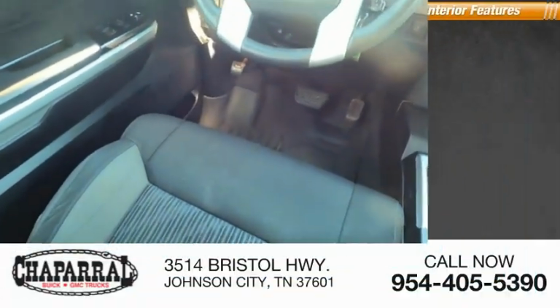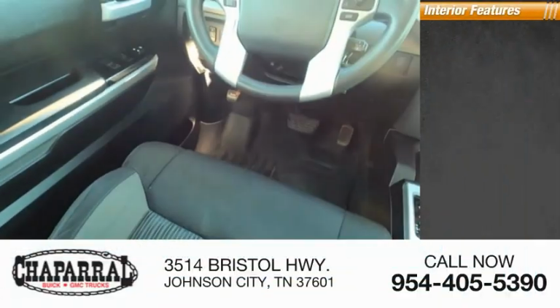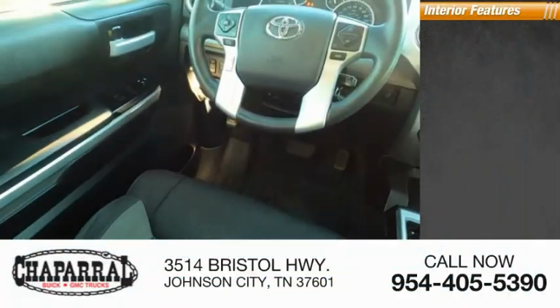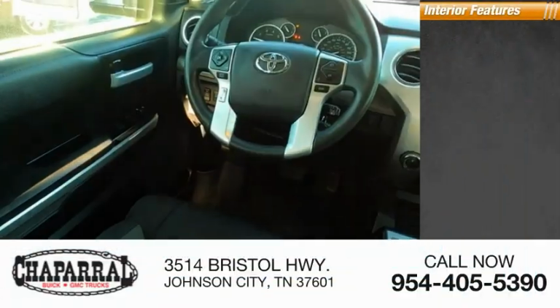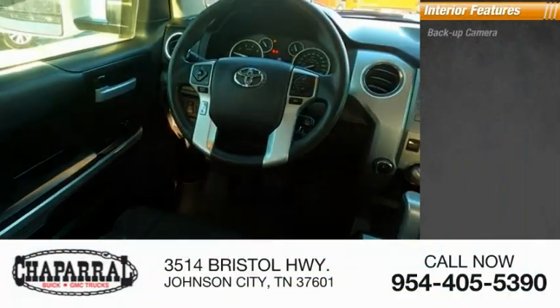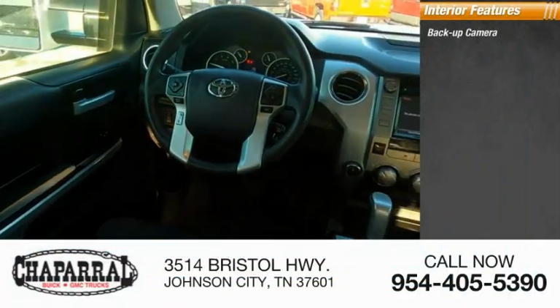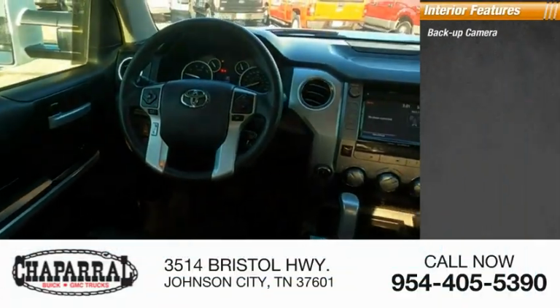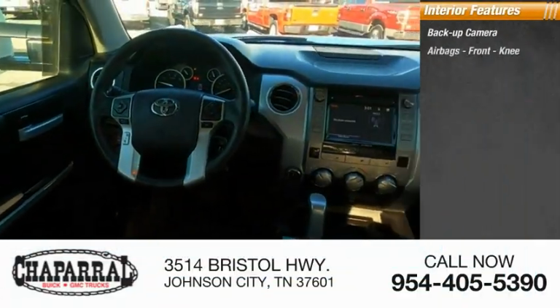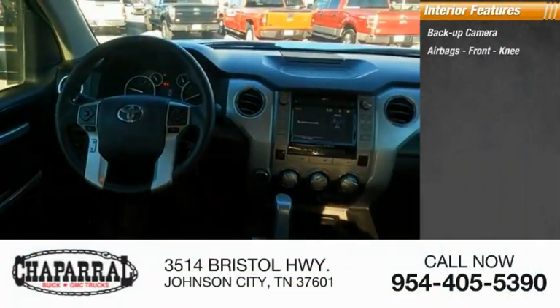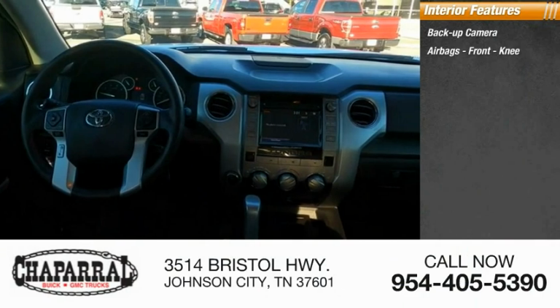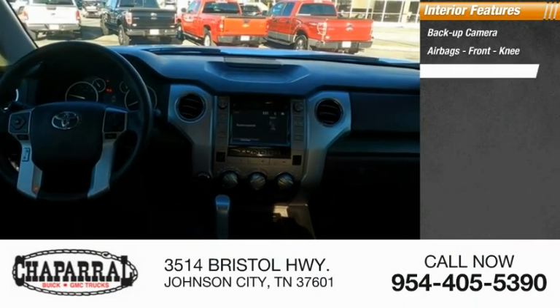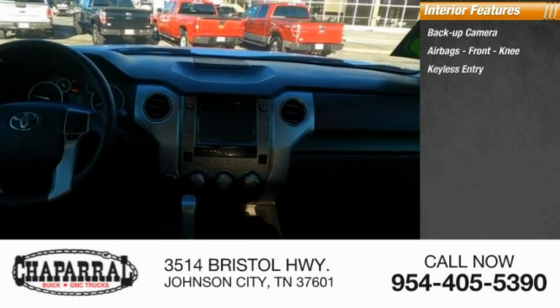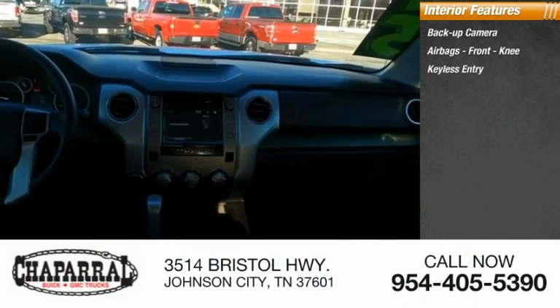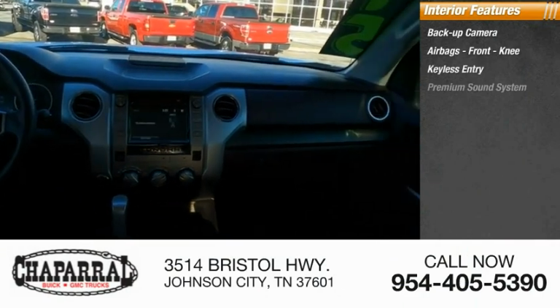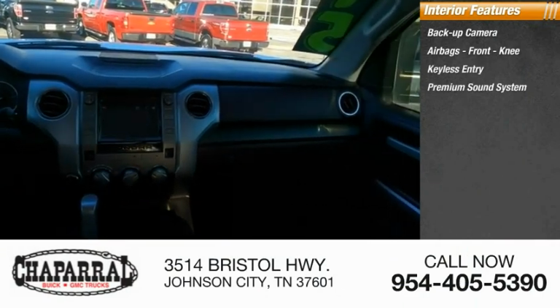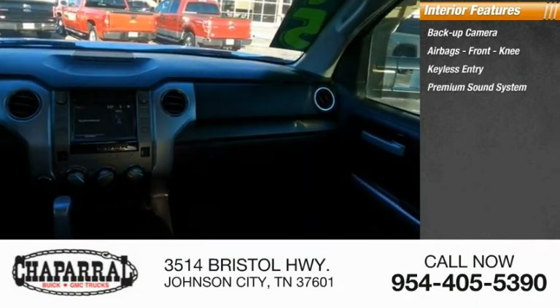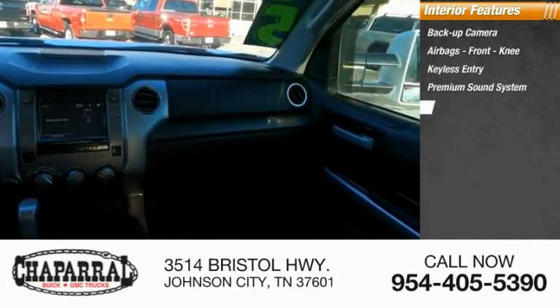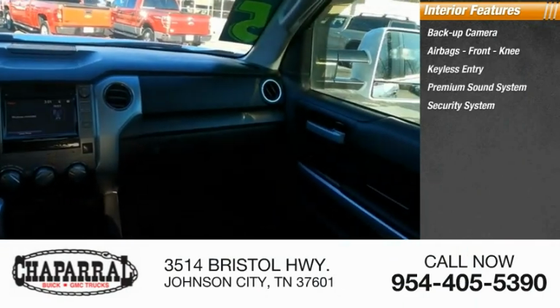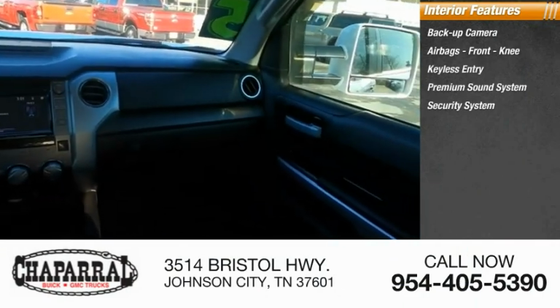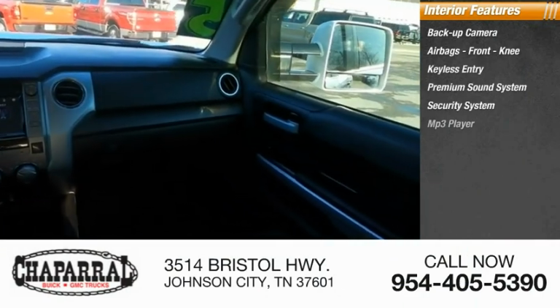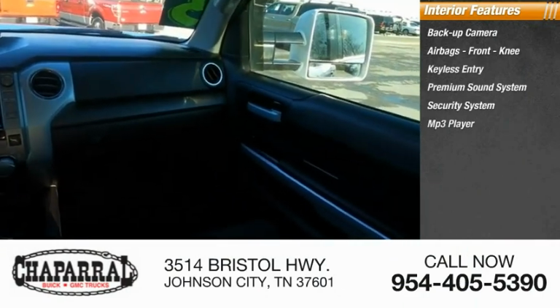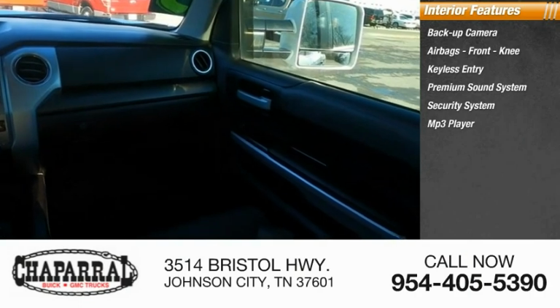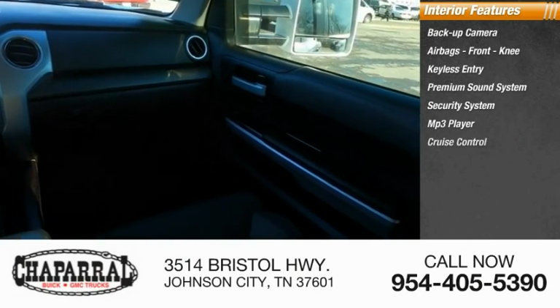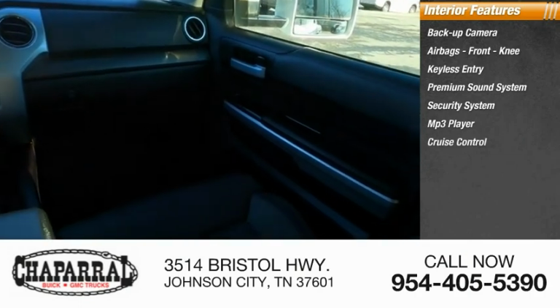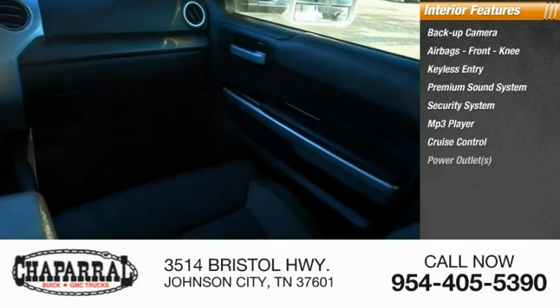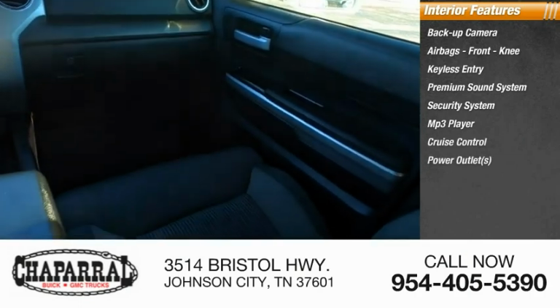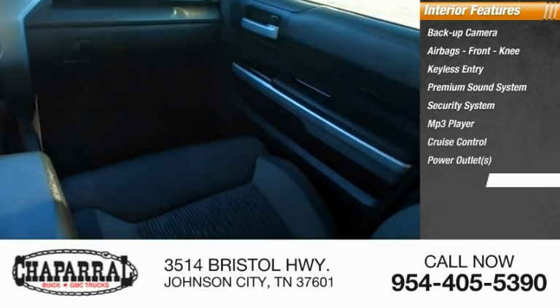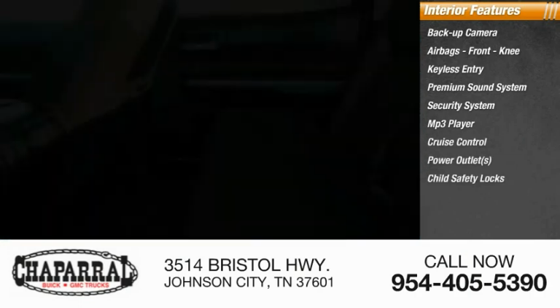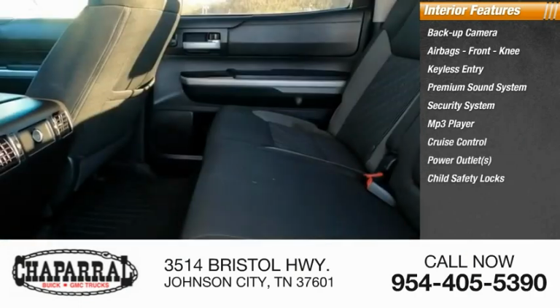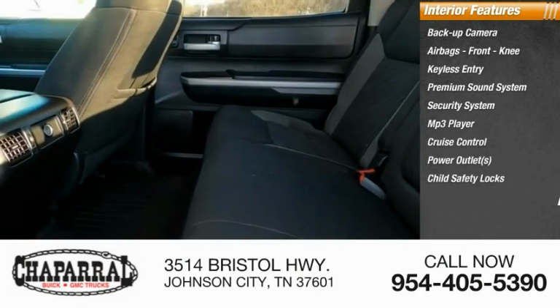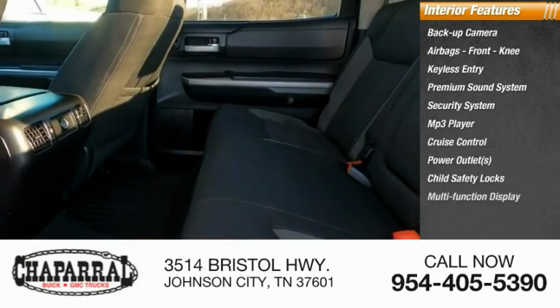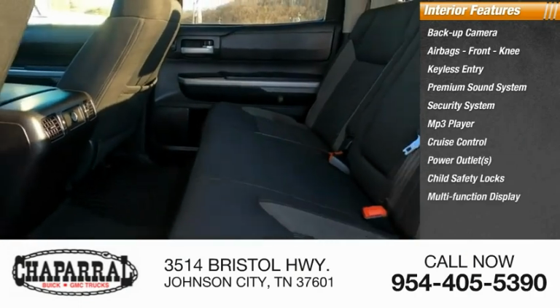Inside you'll find backup camera, airbags, front knee, keyless entry, premium sound system, security system, MP3 player, cruise control, power outlets, child safety locks, multifunction display.